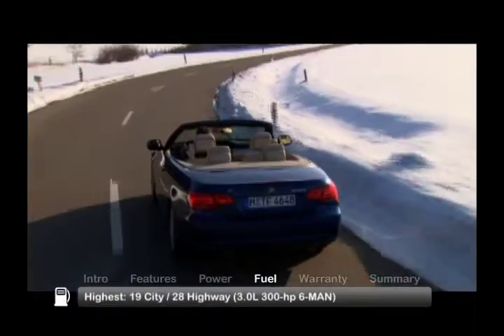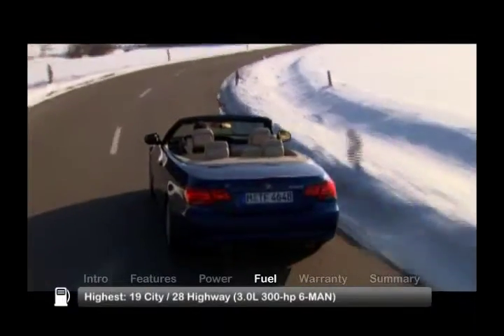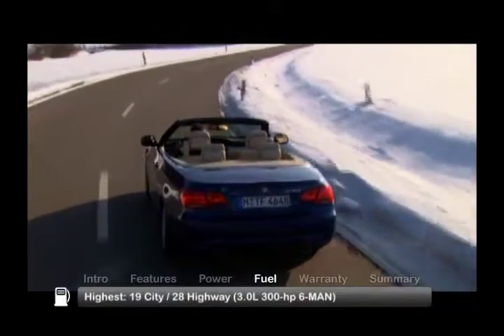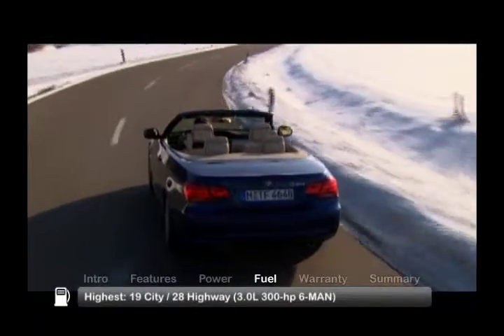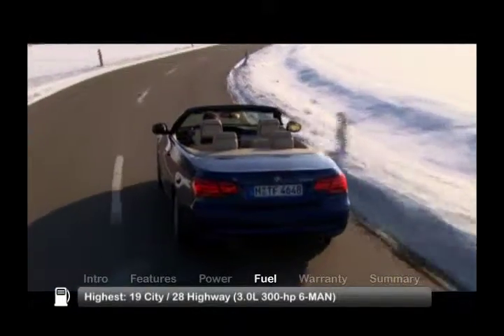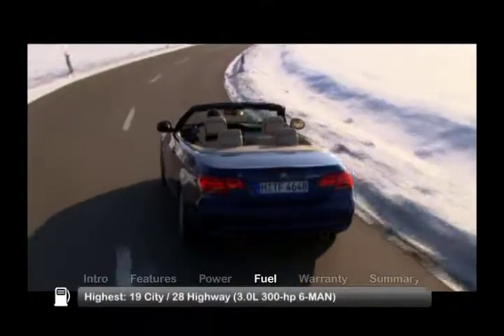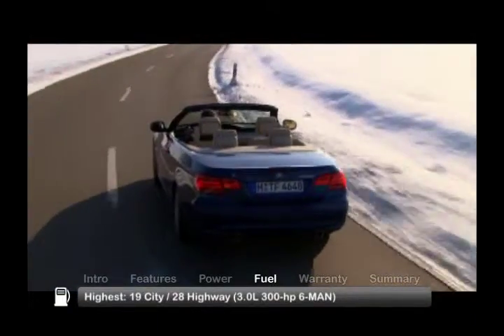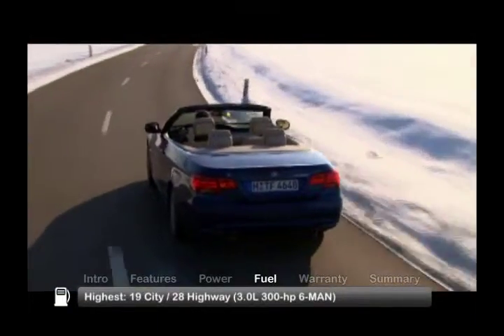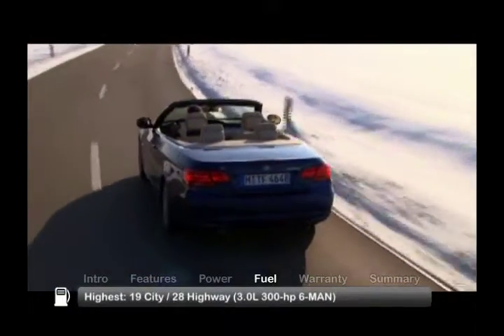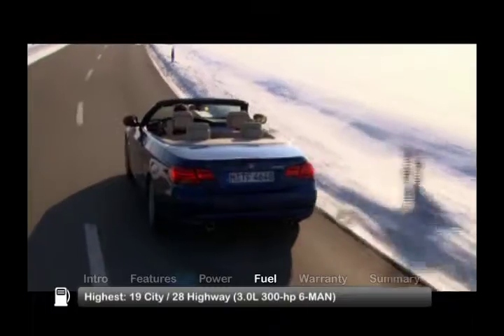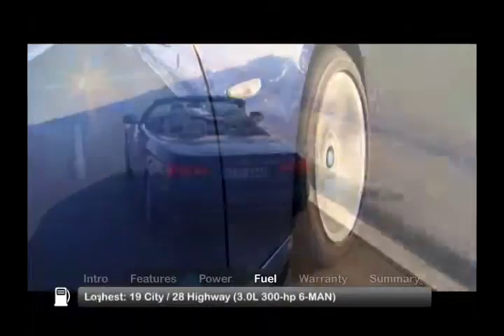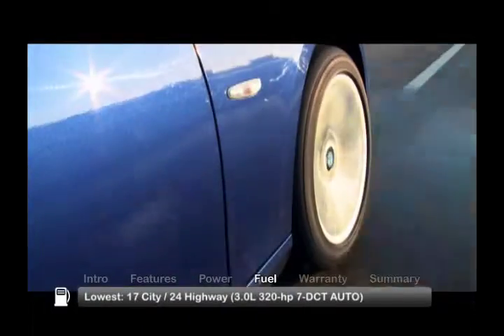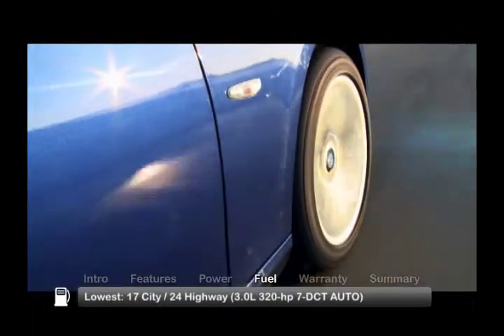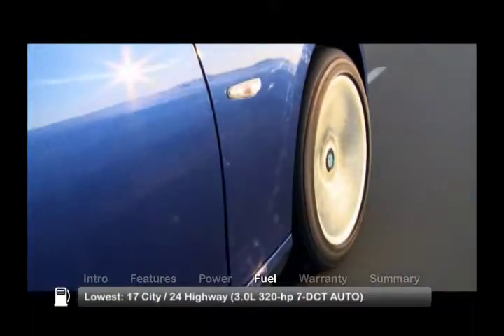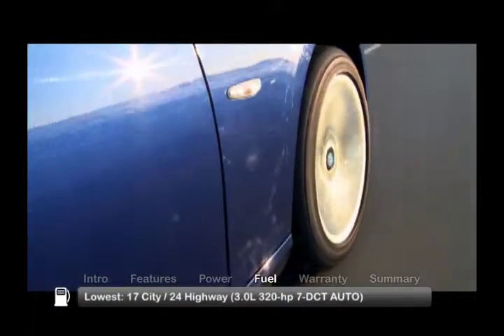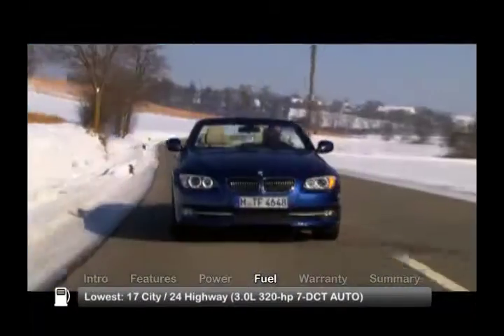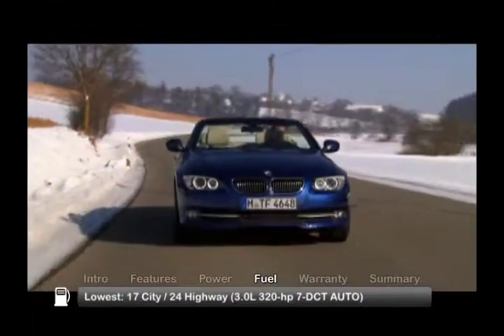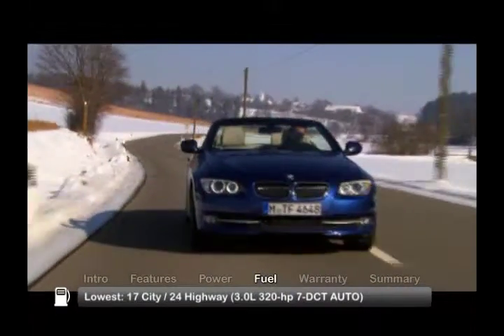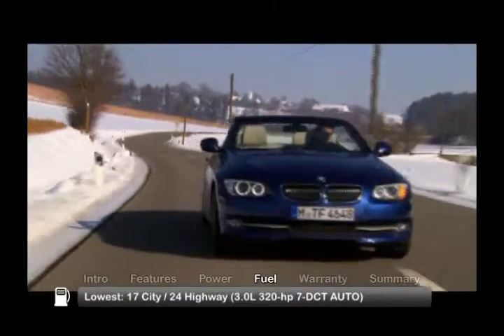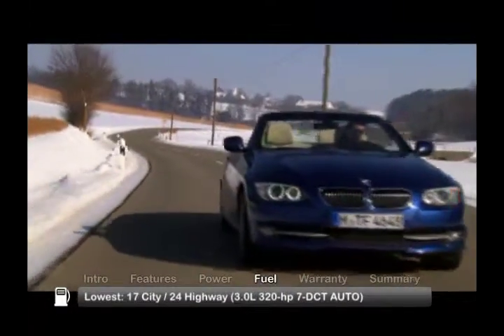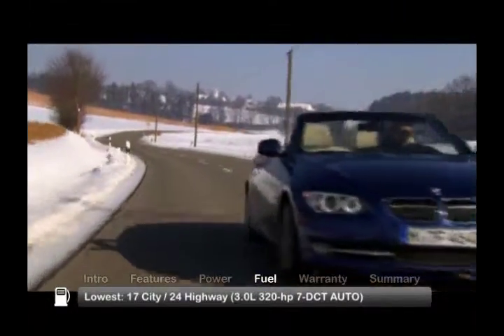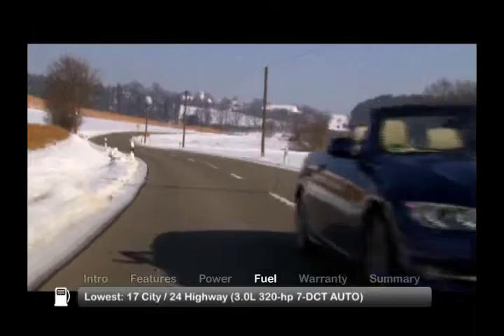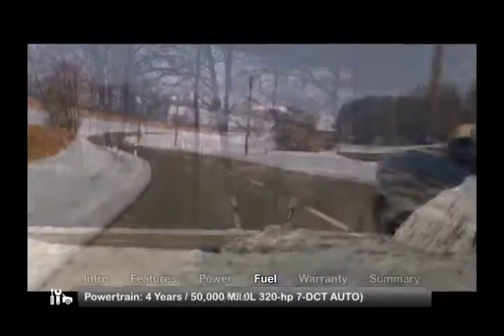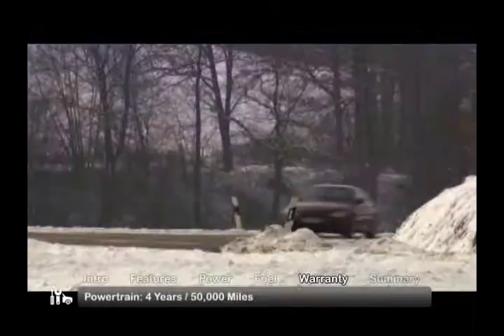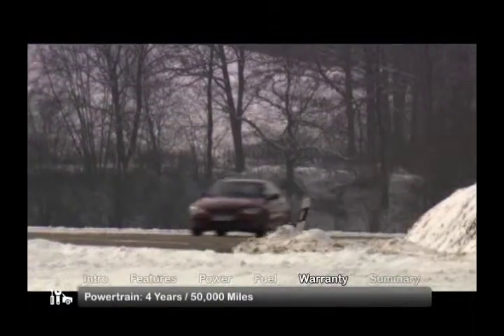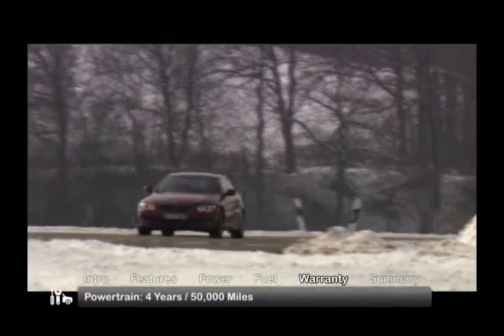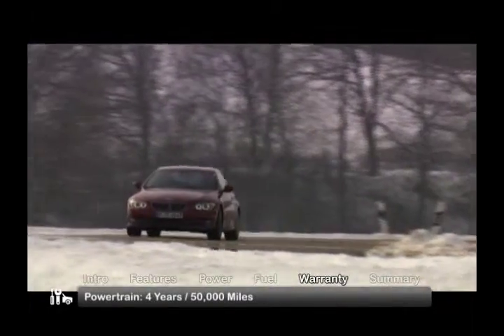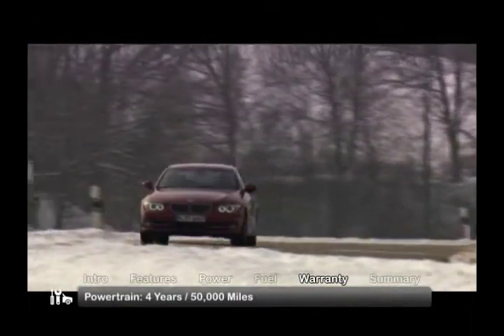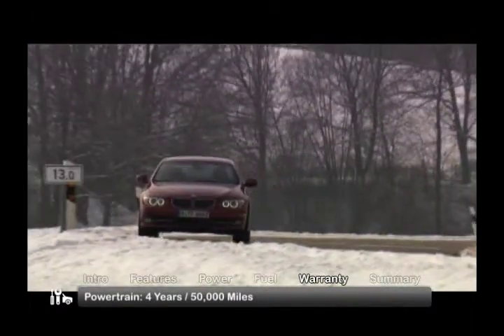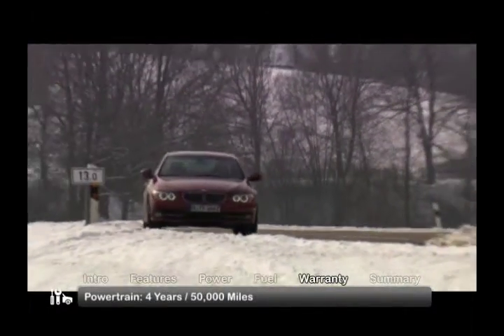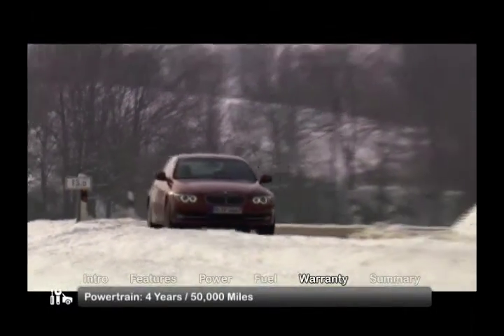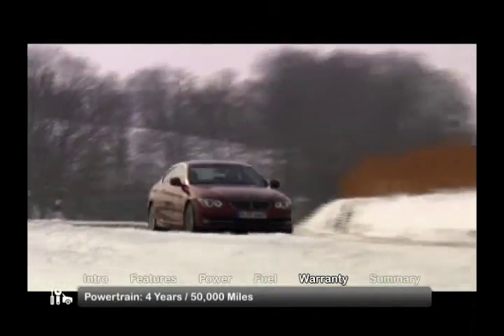Here are the highest and lowest EPA estimates for fuel economy. The 3 Series is backed by a four-year, 50,000-mile powertrain warranty.